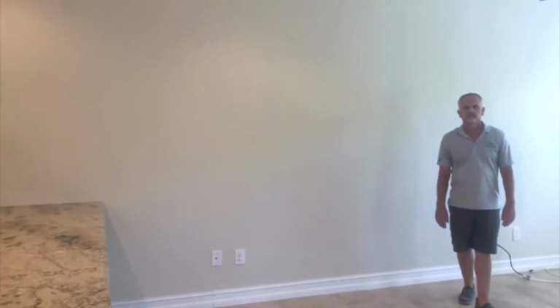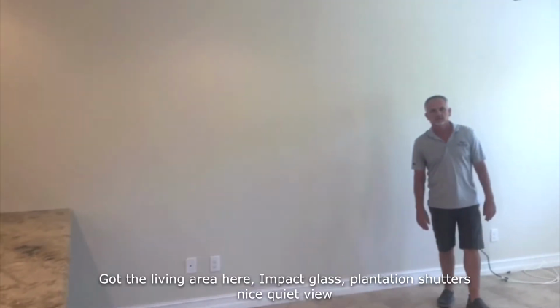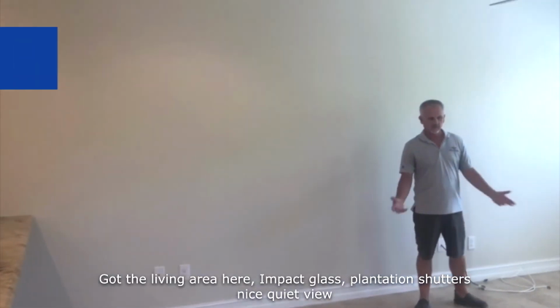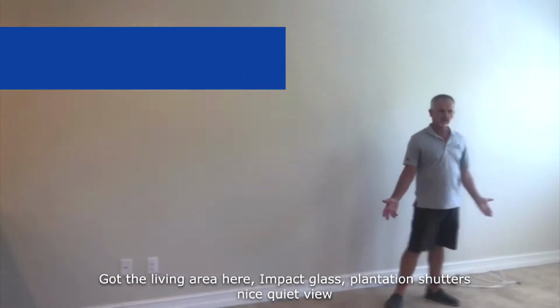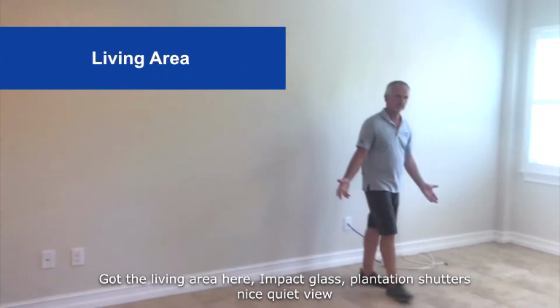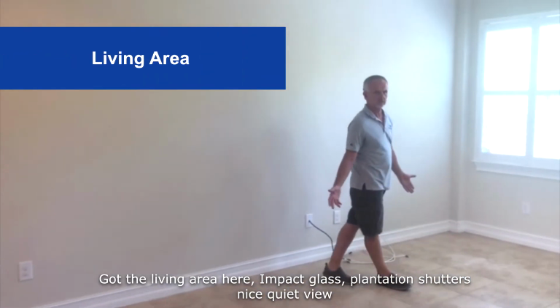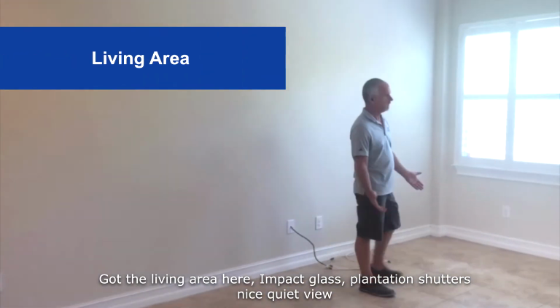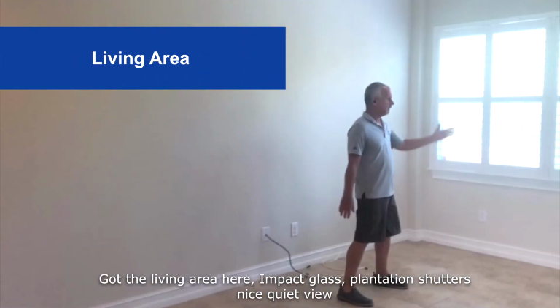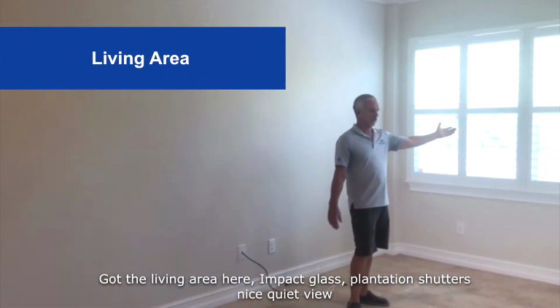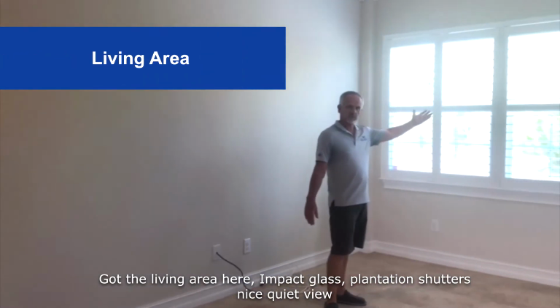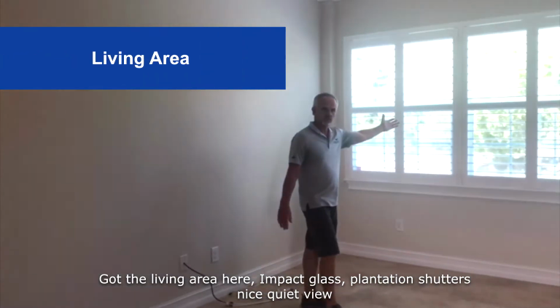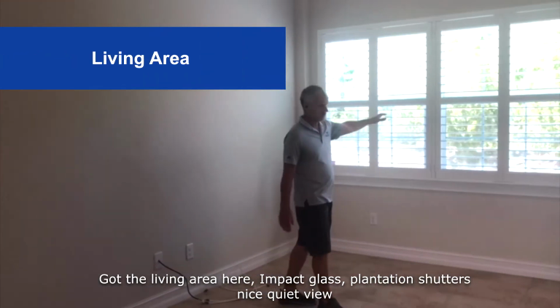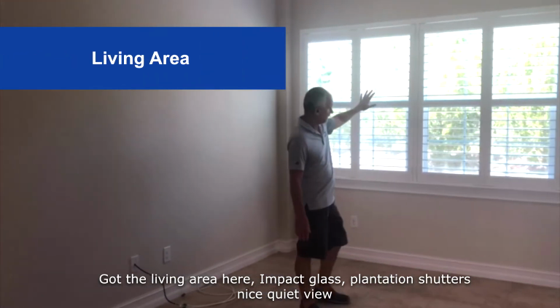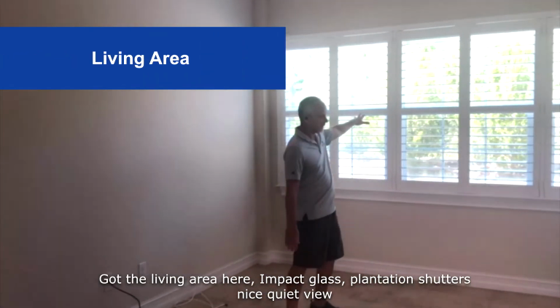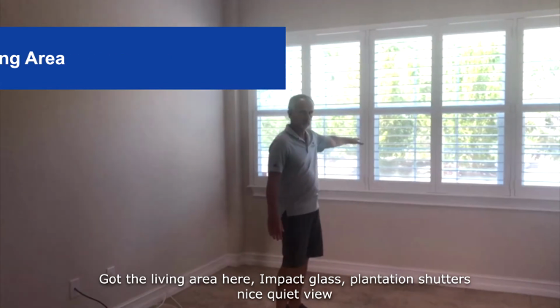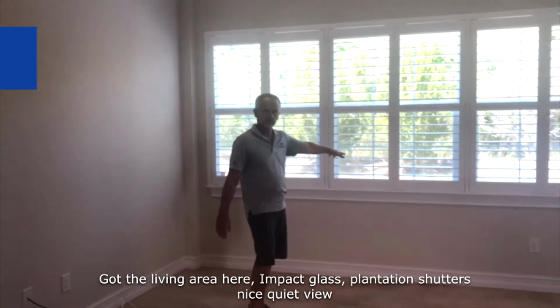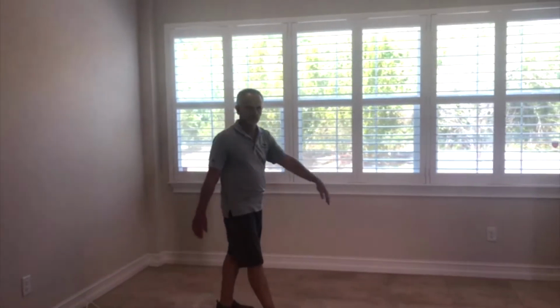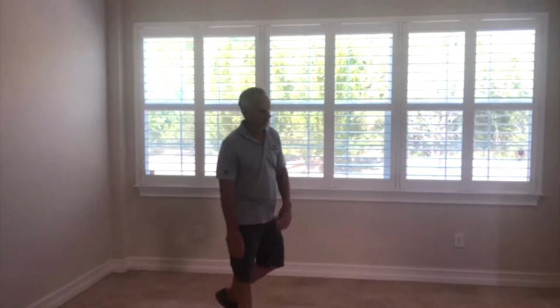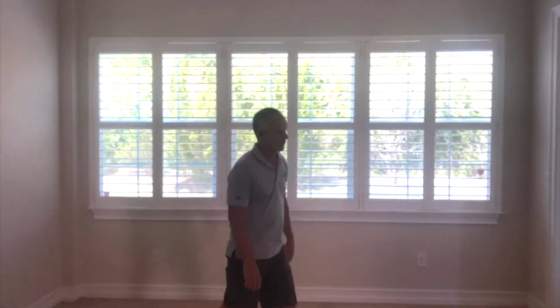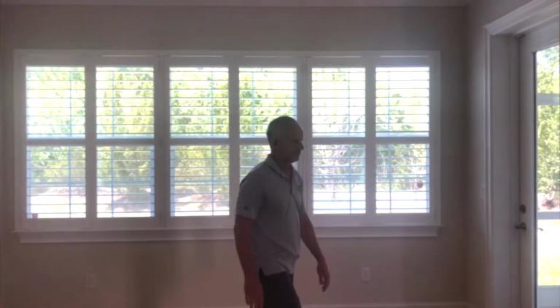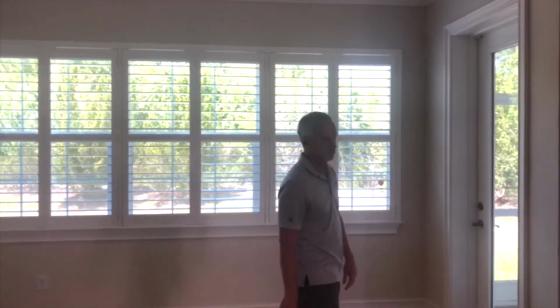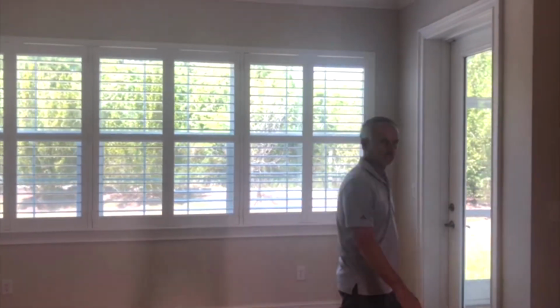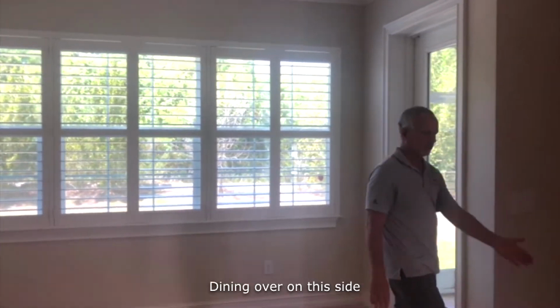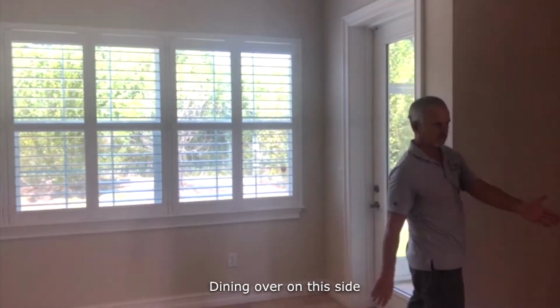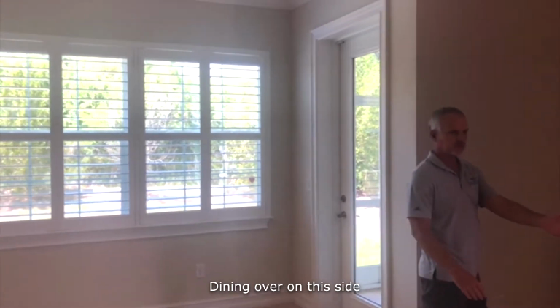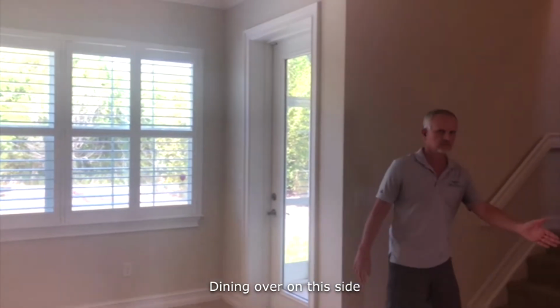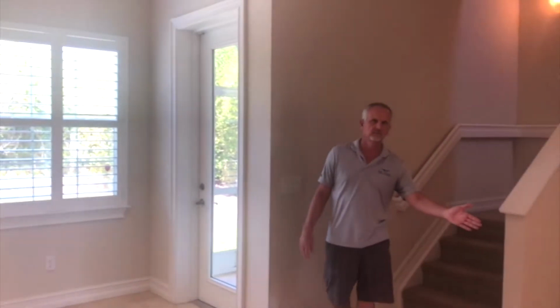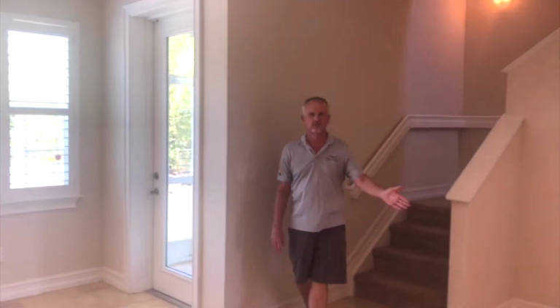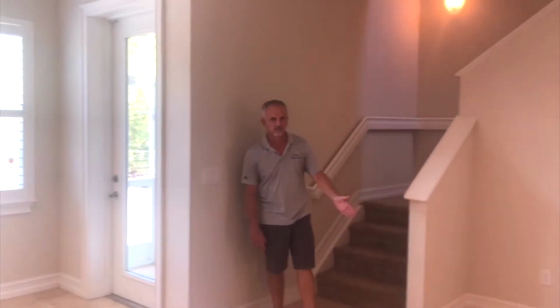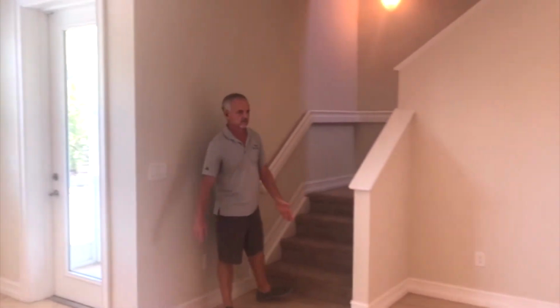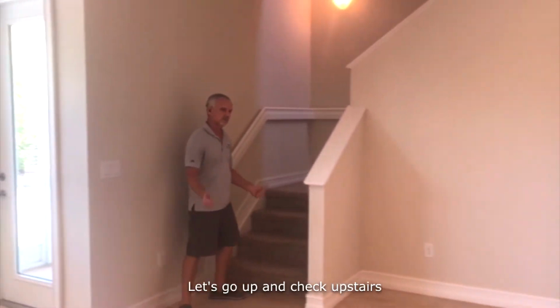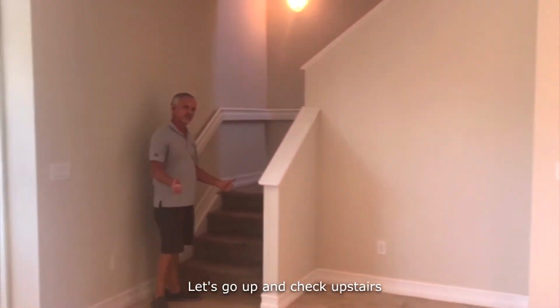Got the living area here. Impact glass, plantation shutters, nice quiet view. Dining over on this side. Let's go out and check upstairs.